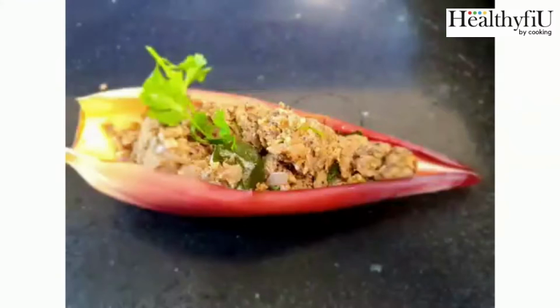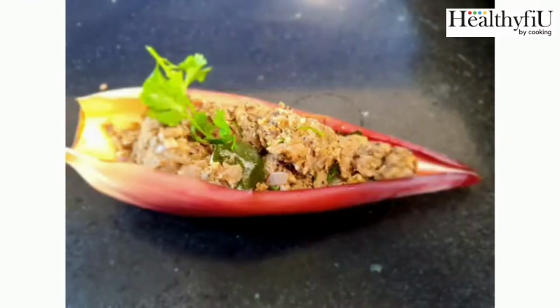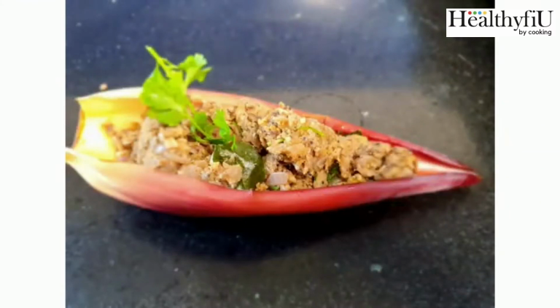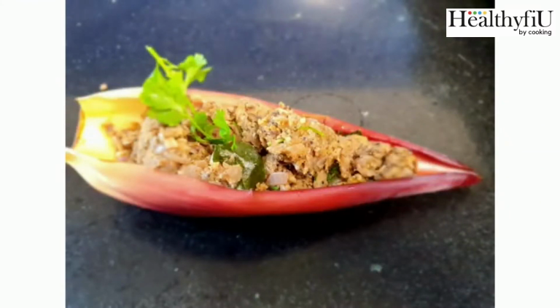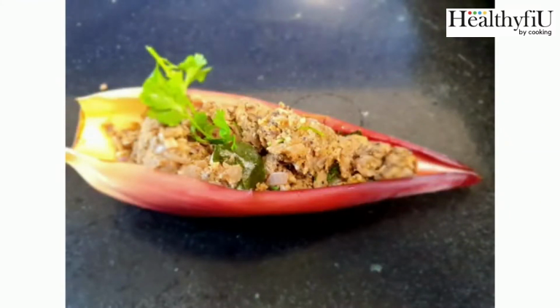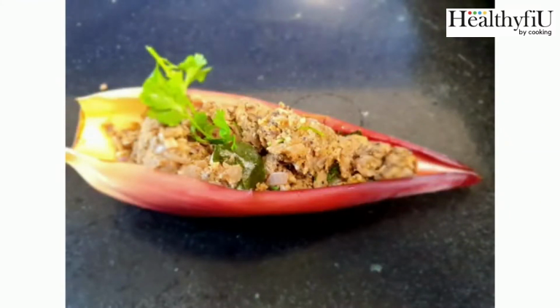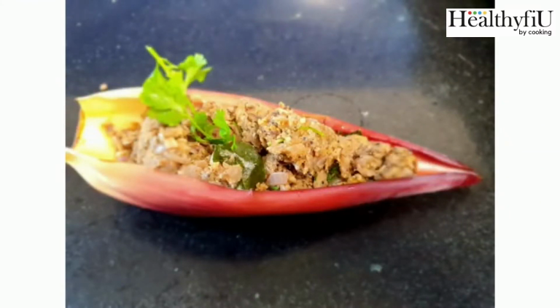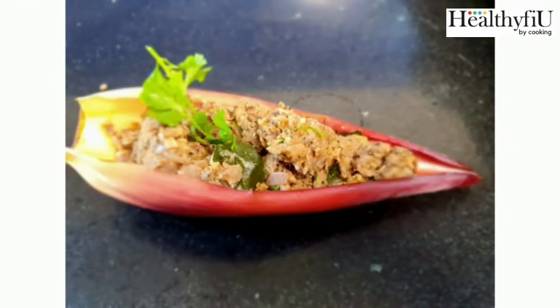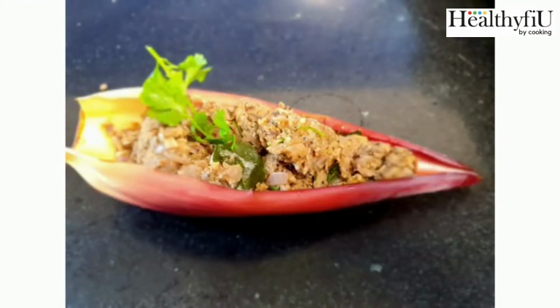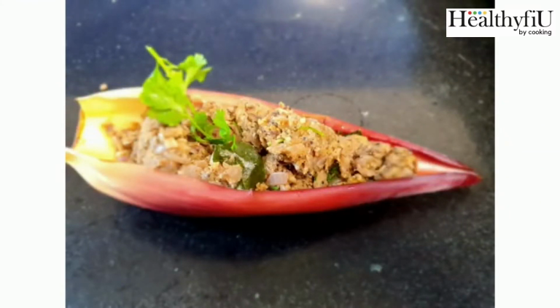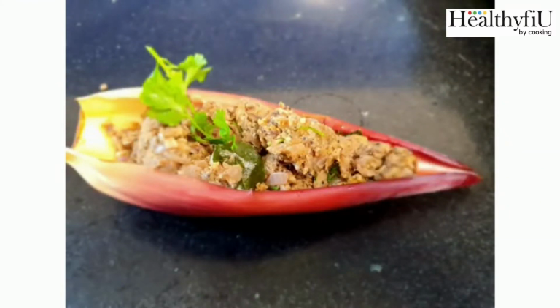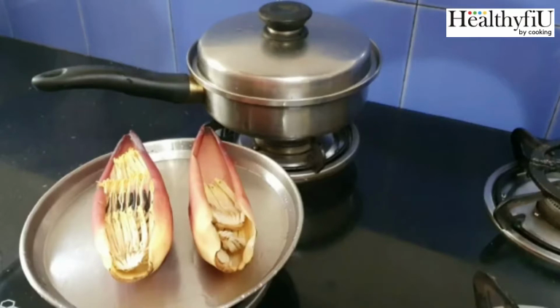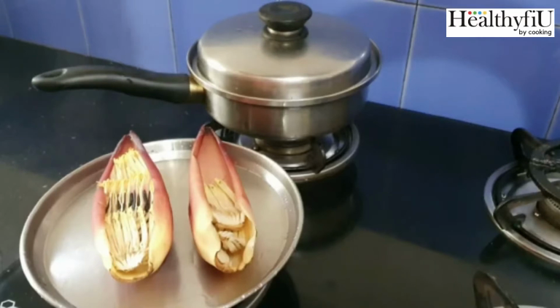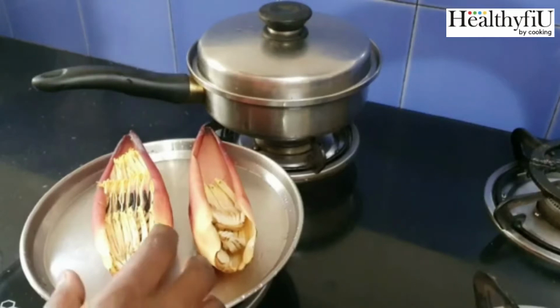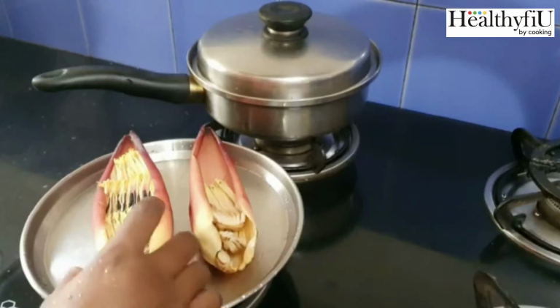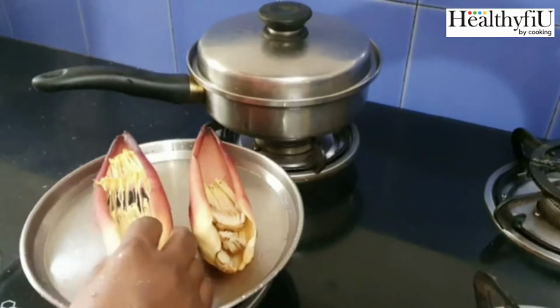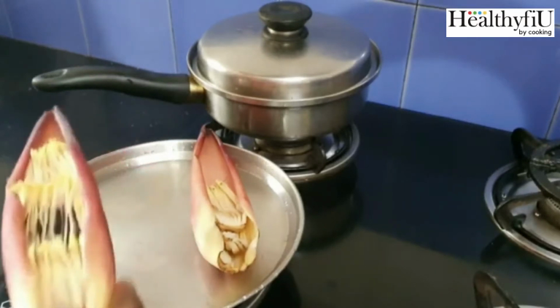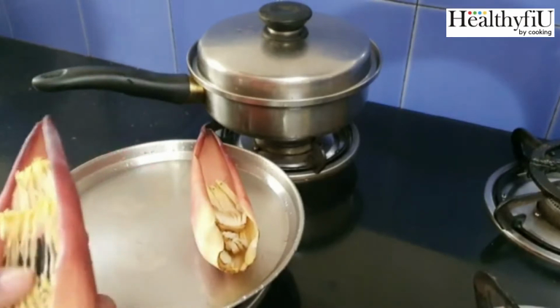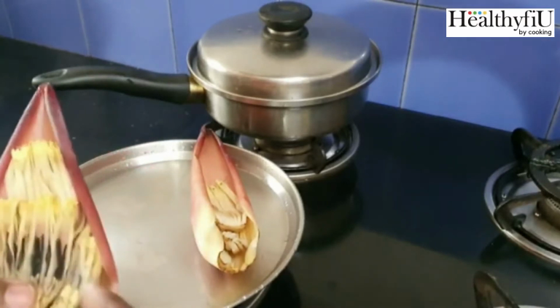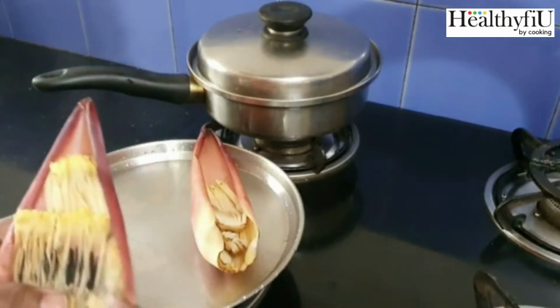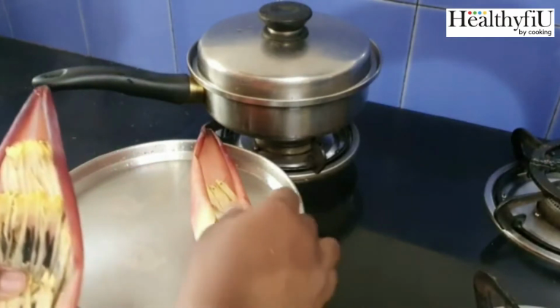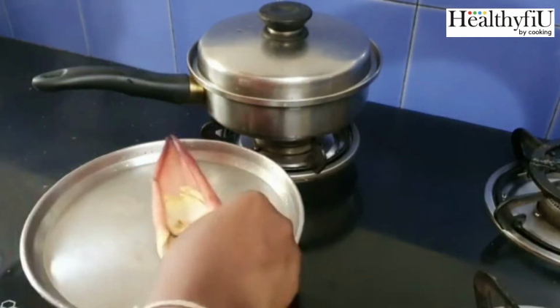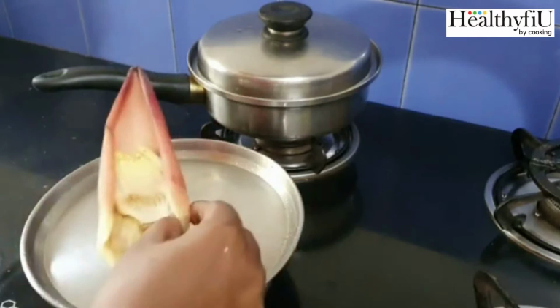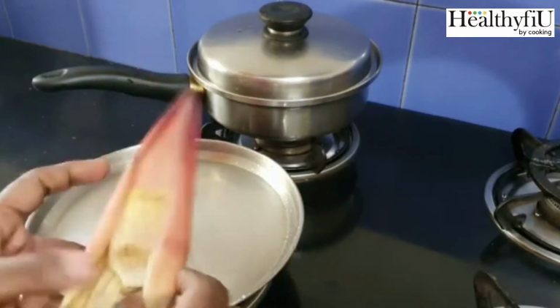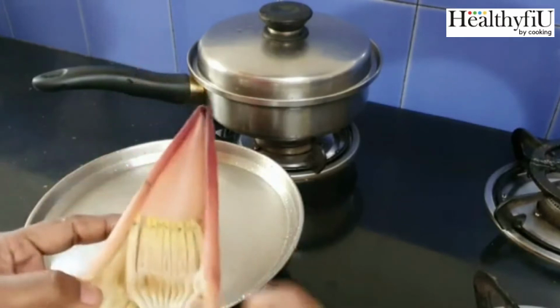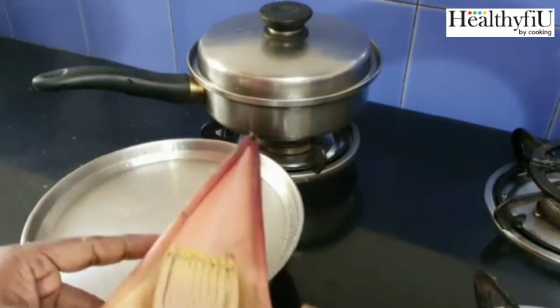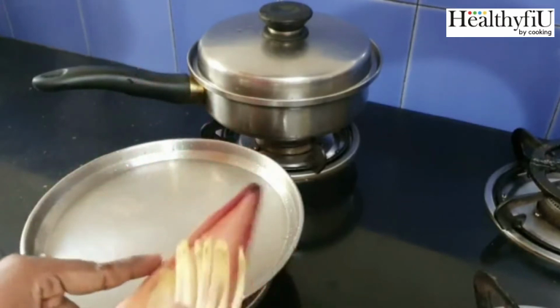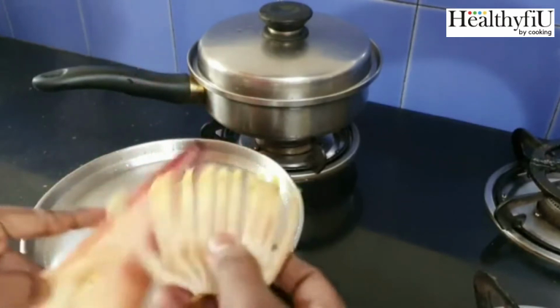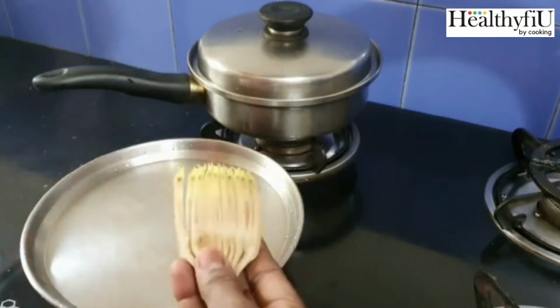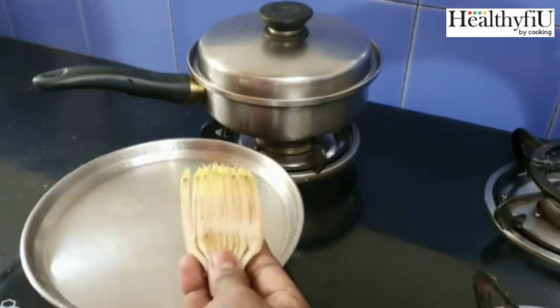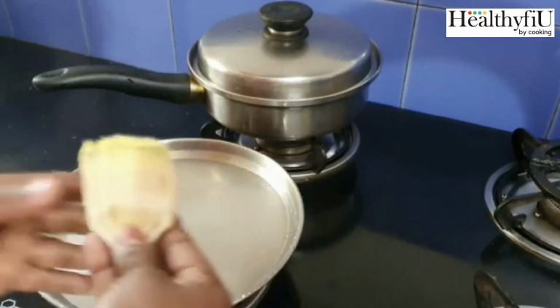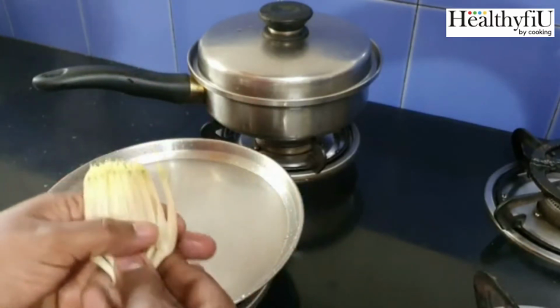Hi friends, now we are going to make a very easy and tasty dish. First, we are going to clean it. We are going to take a little time to clean it.